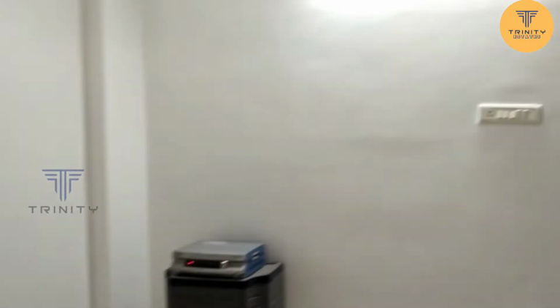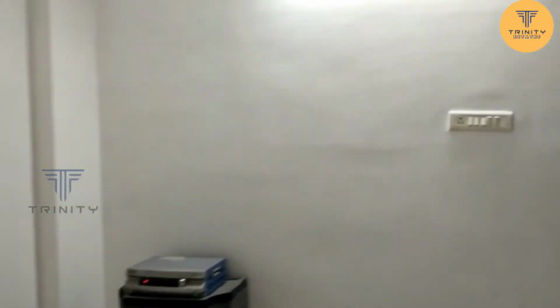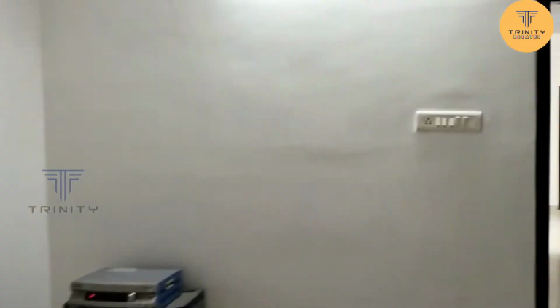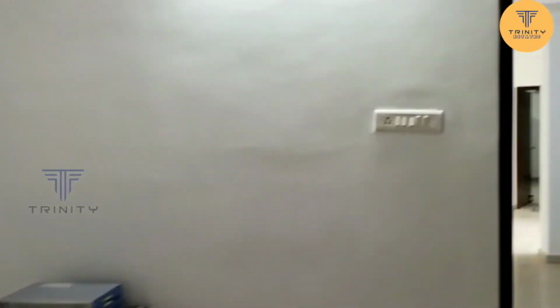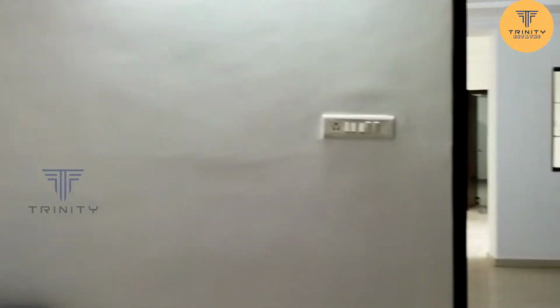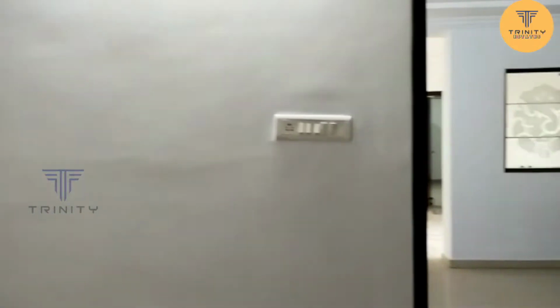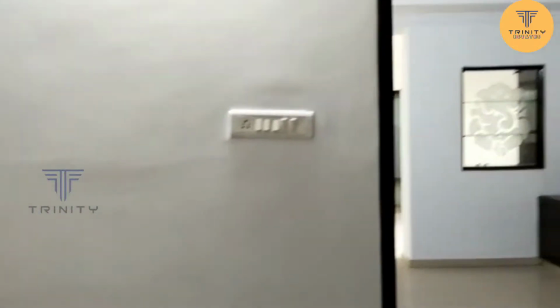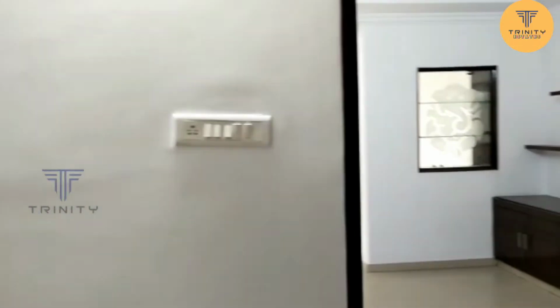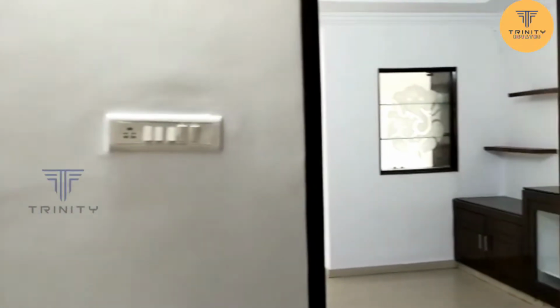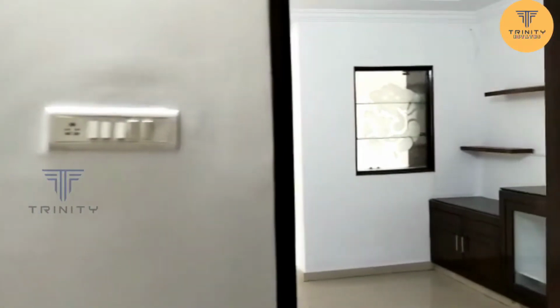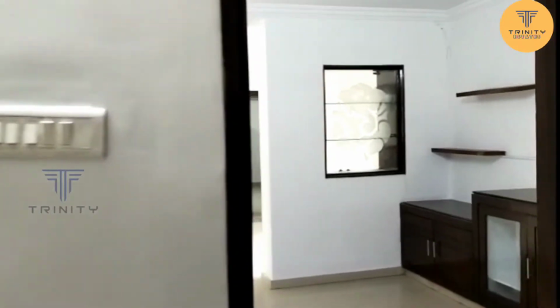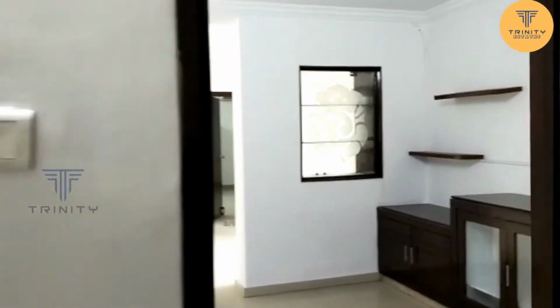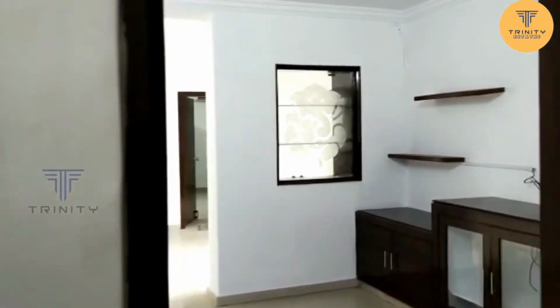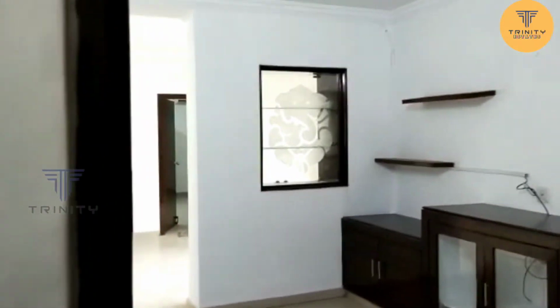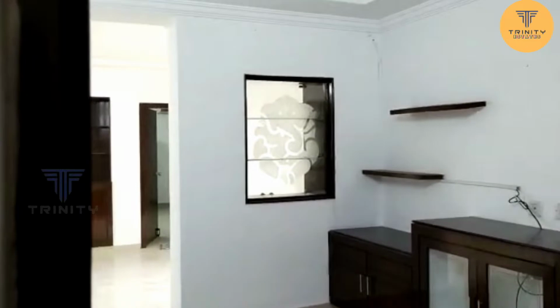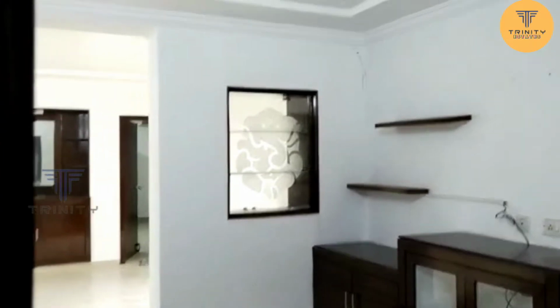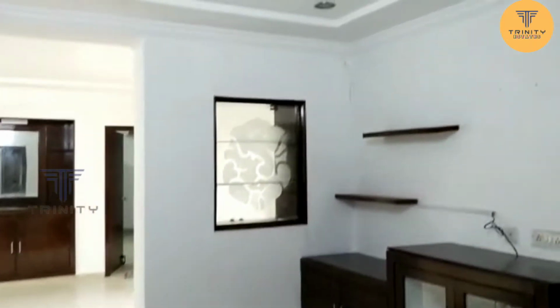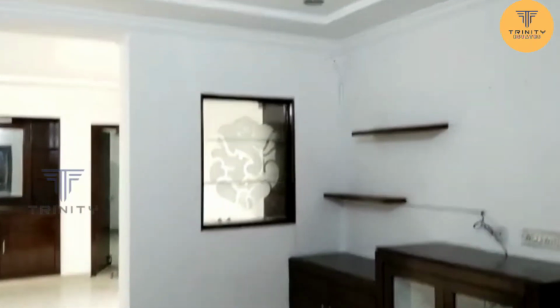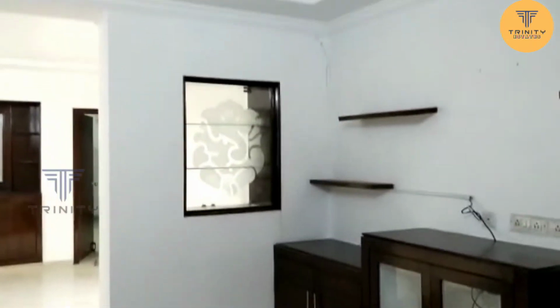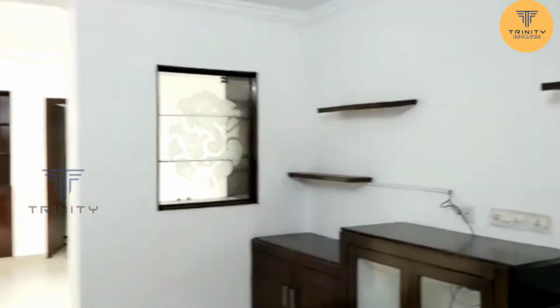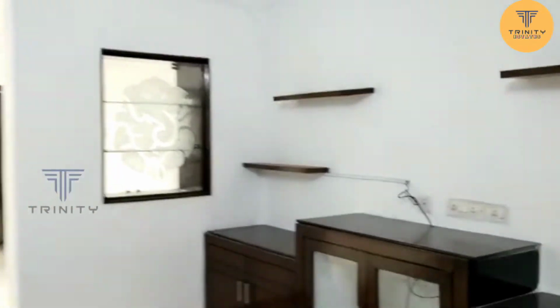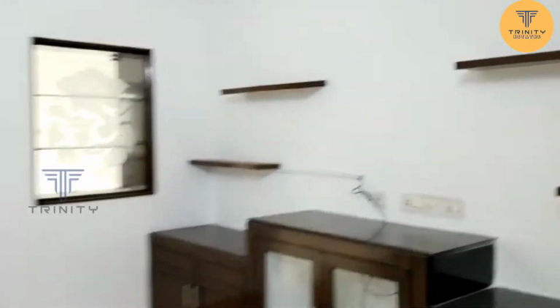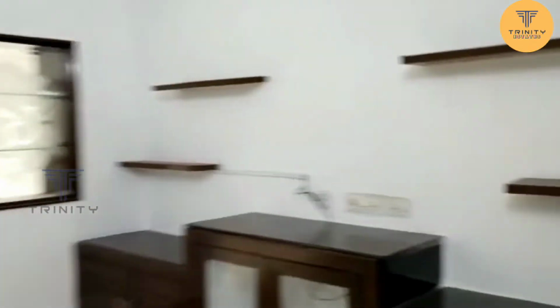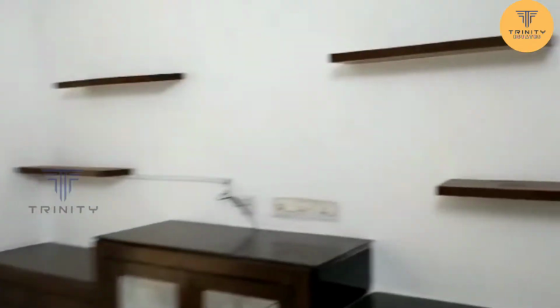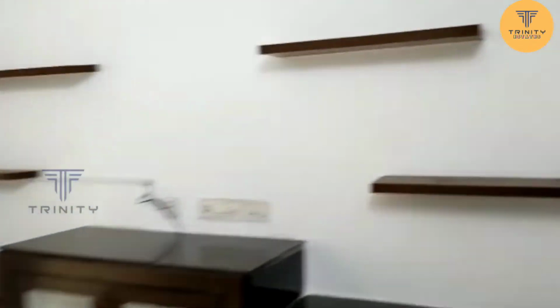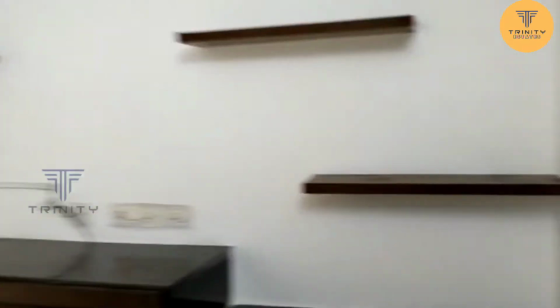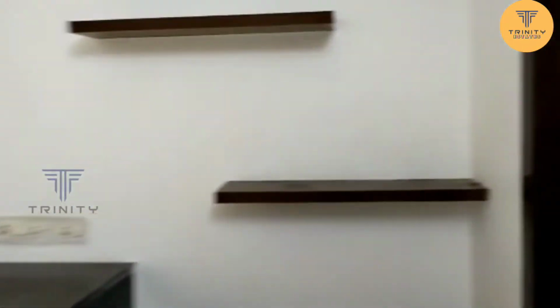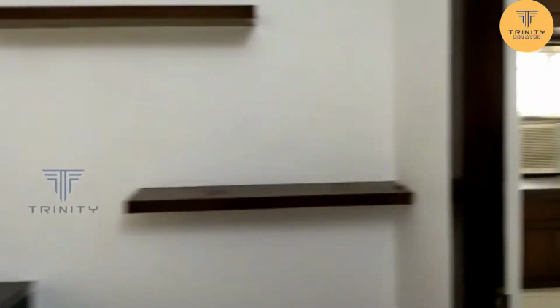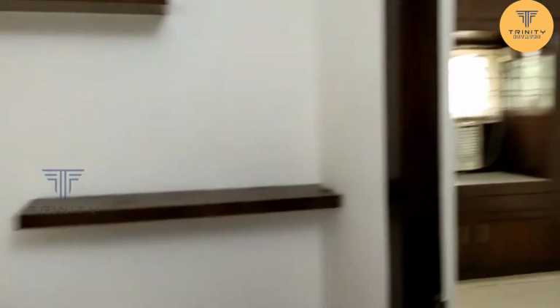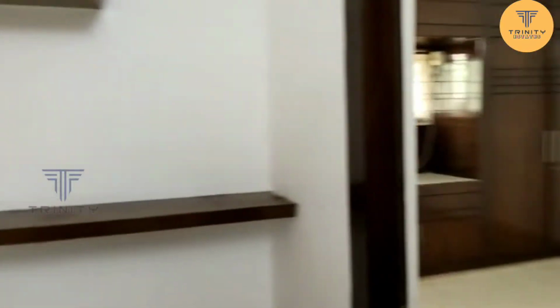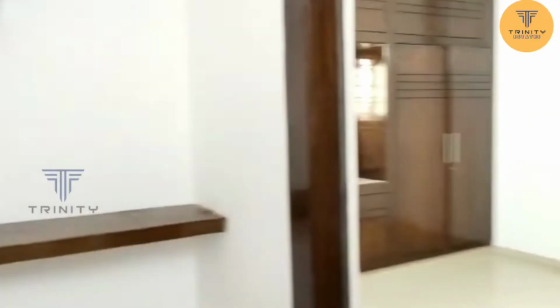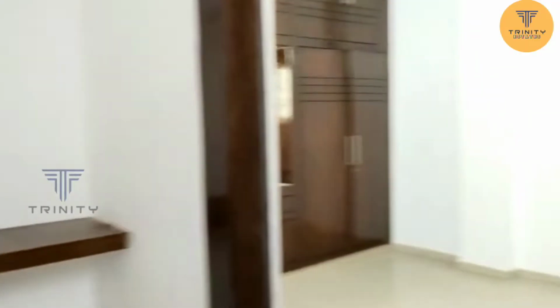If you work directly, you can see the LED panel. You can see the hall with TV cabinets and shelves. You can also use them.